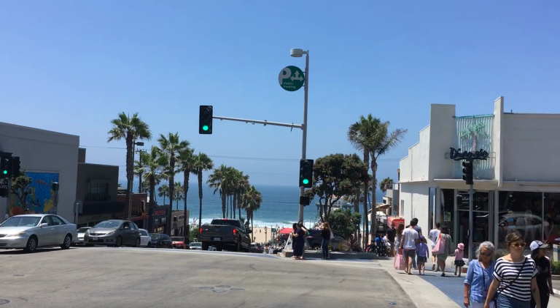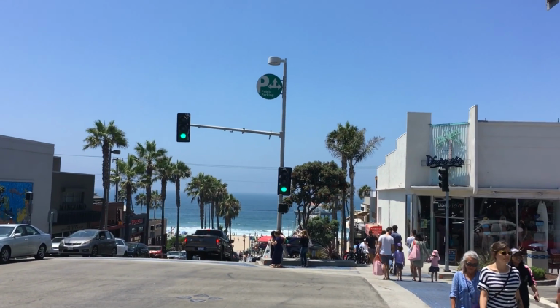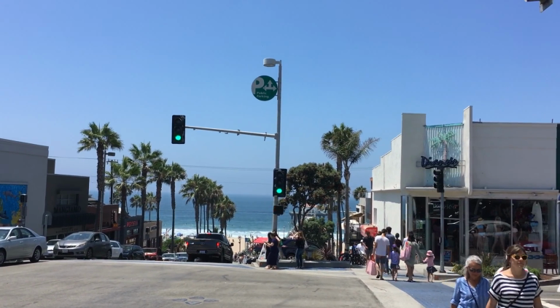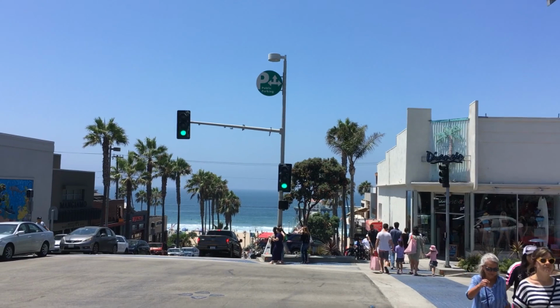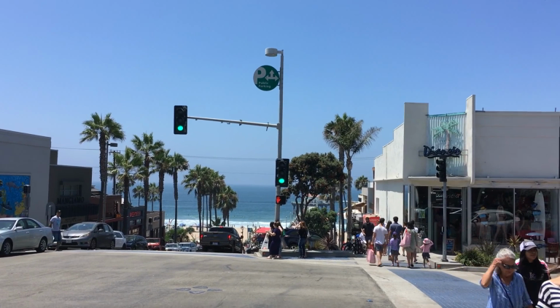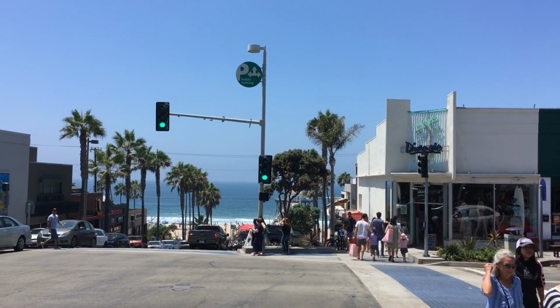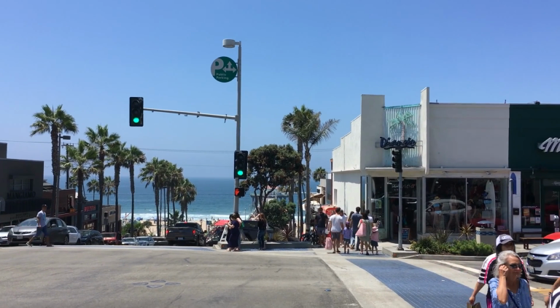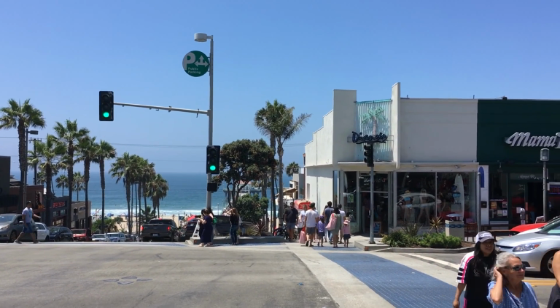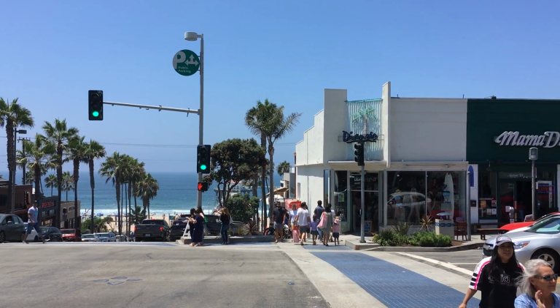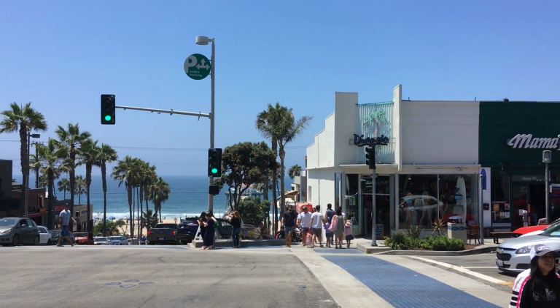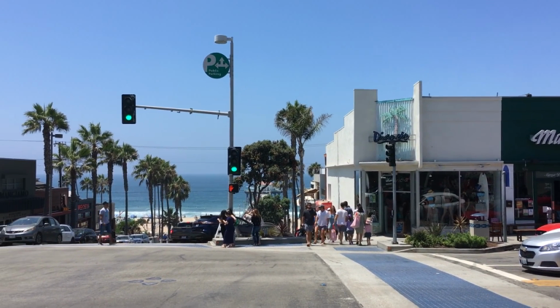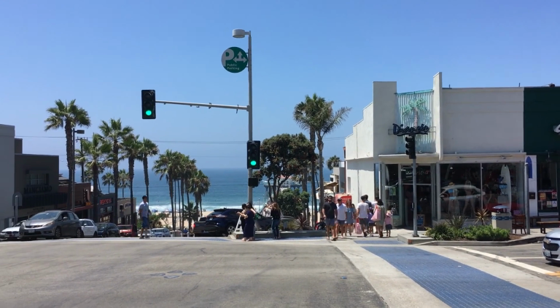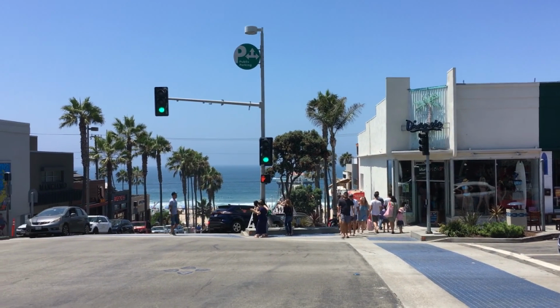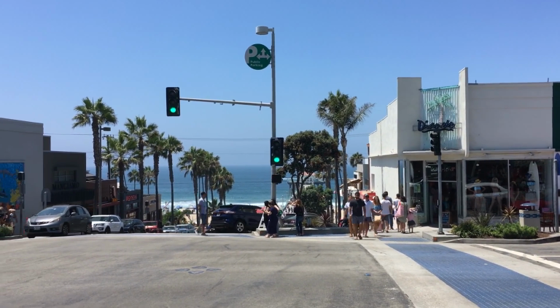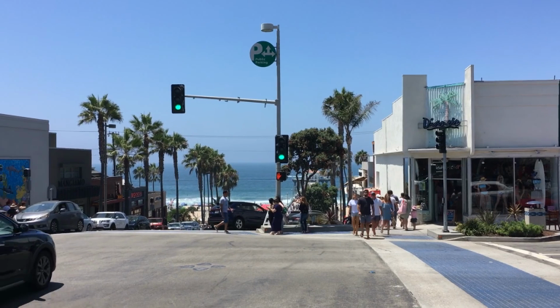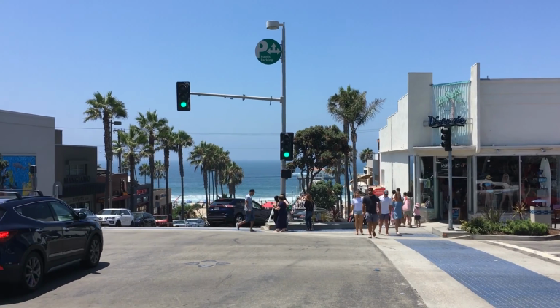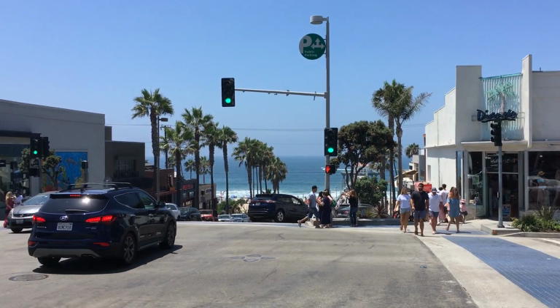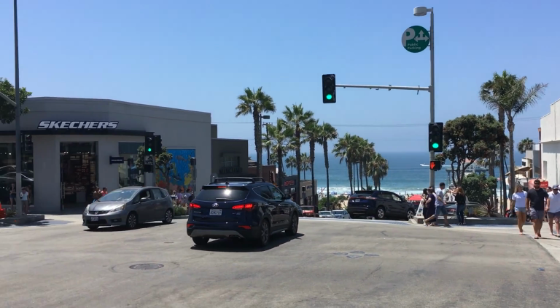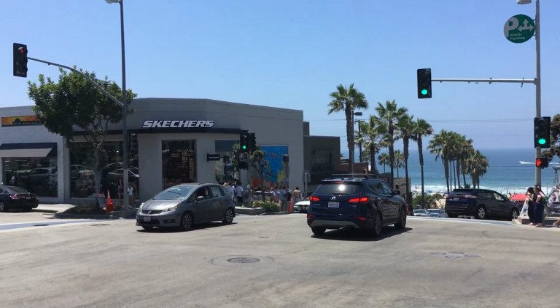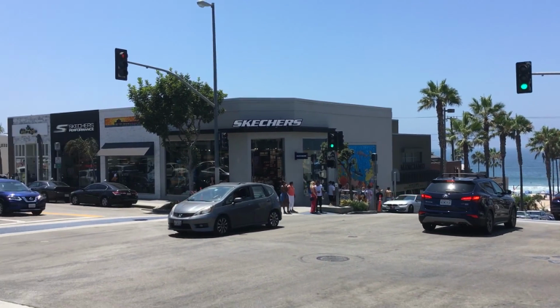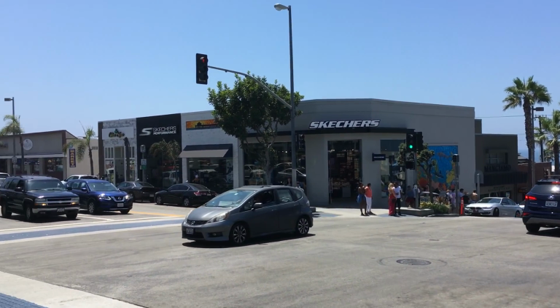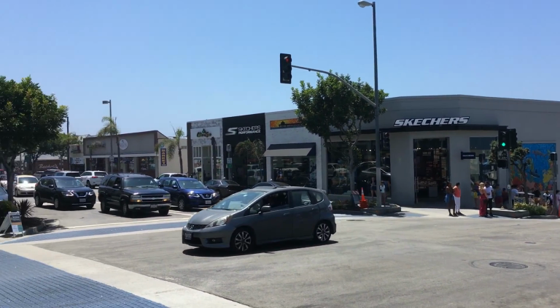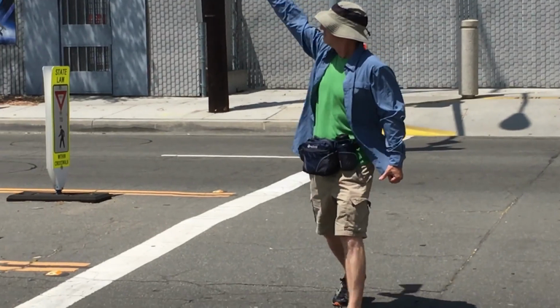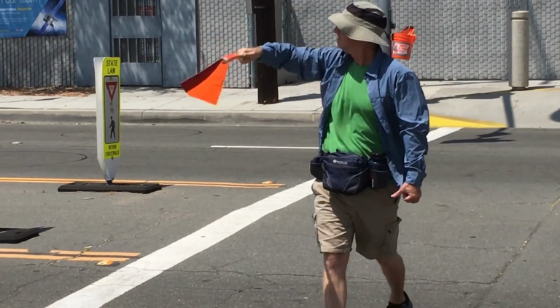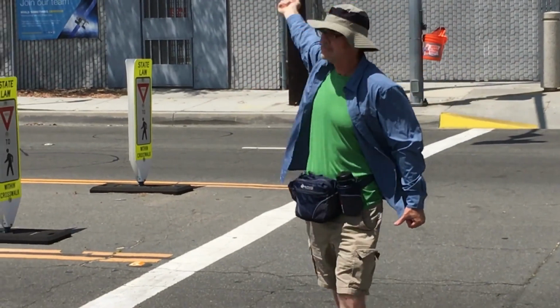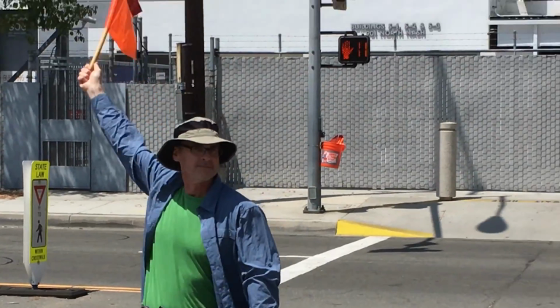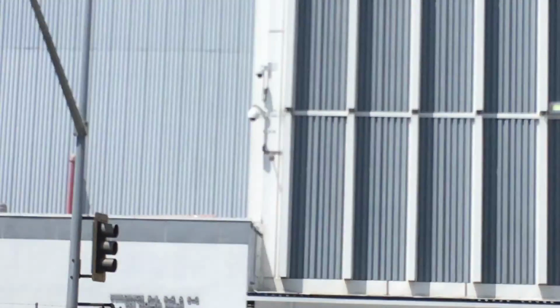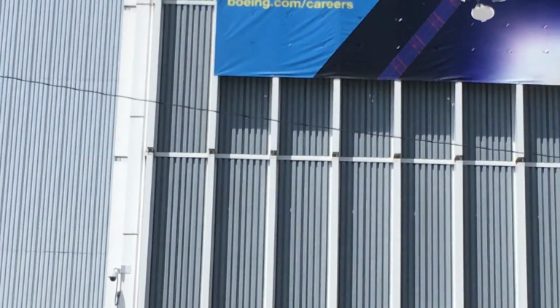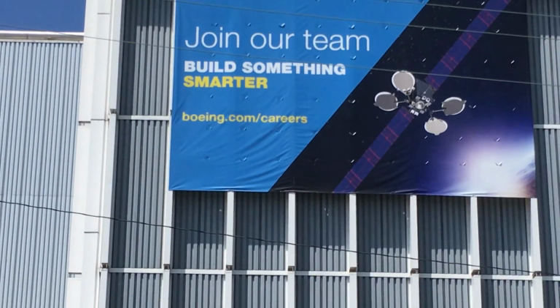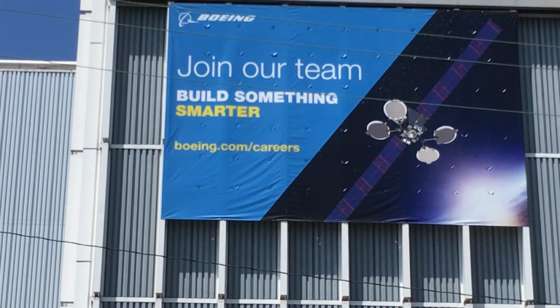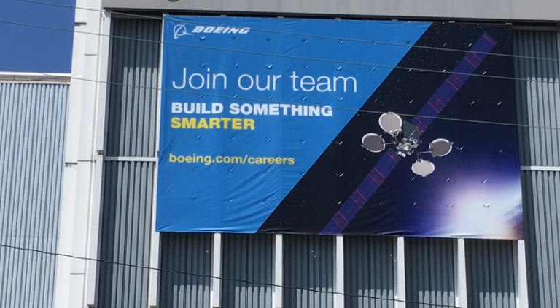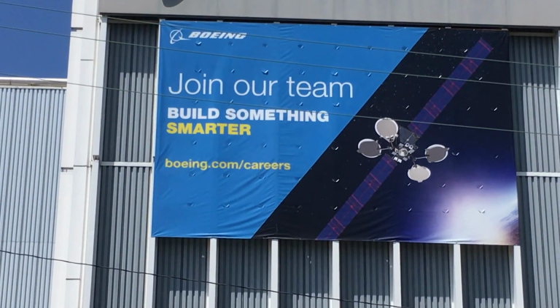I'll never cross a street again. This assignment was tough and thank you for watching. Cross safely. Go get yourself your own orange flag and just keep it with you at all times. Build something smarter.